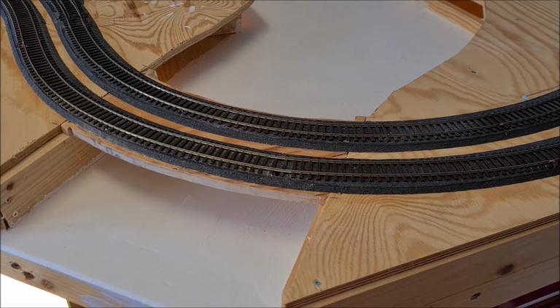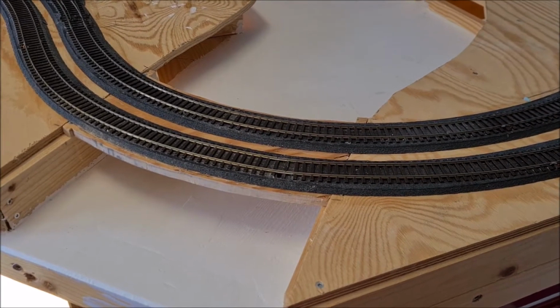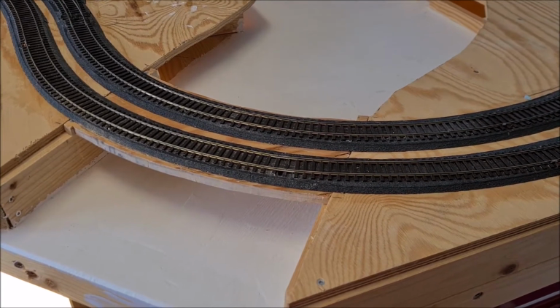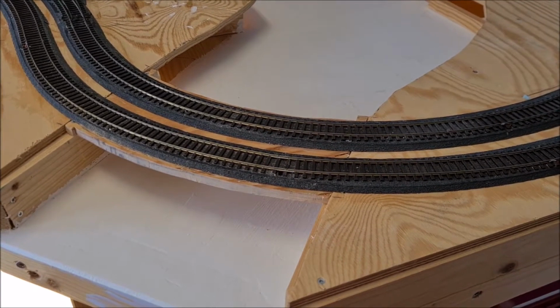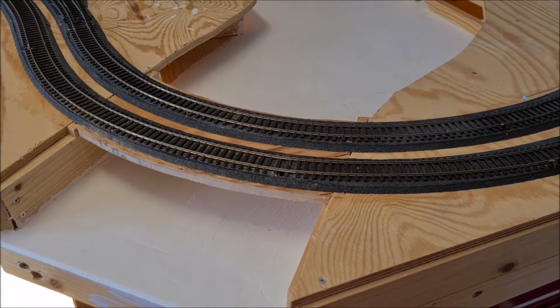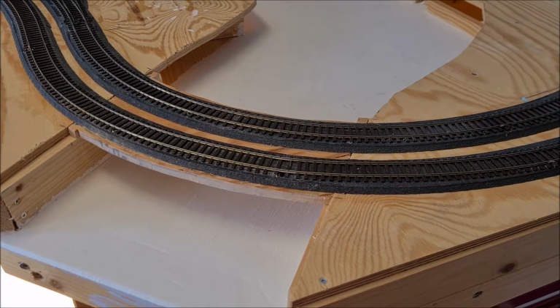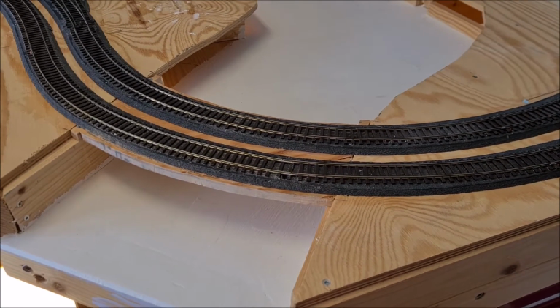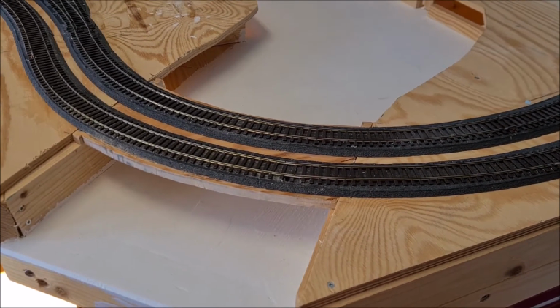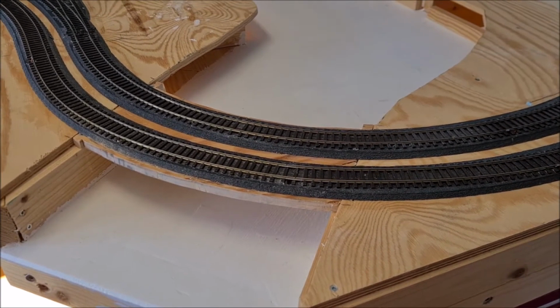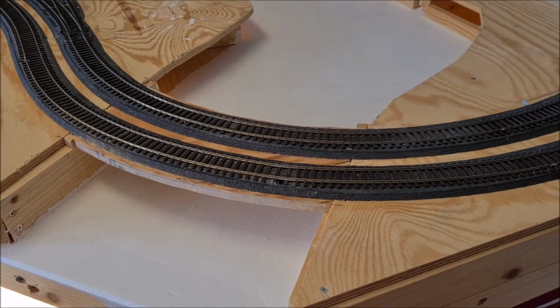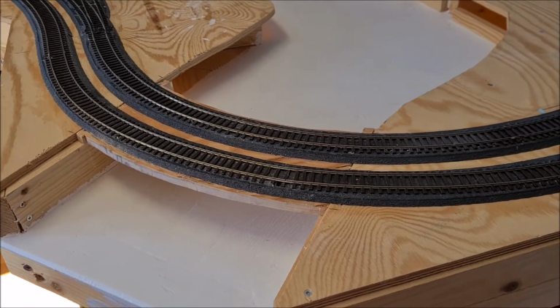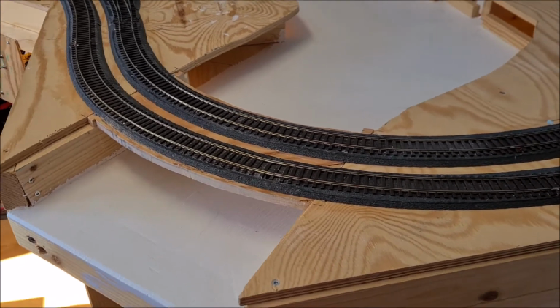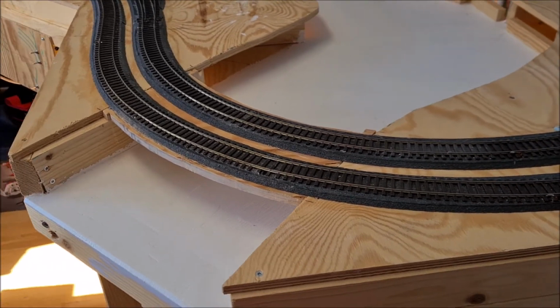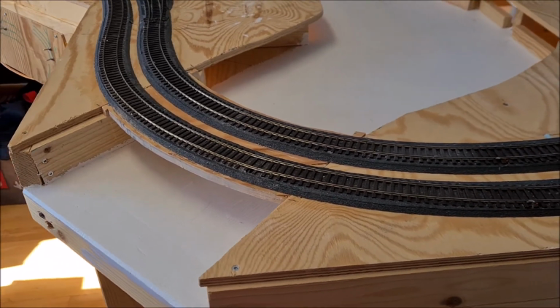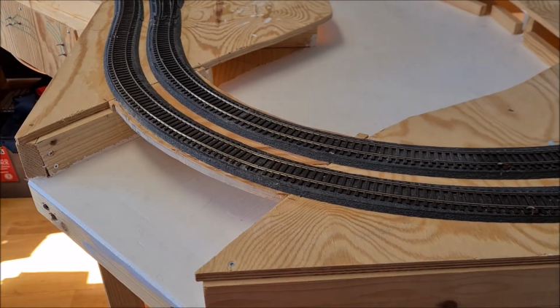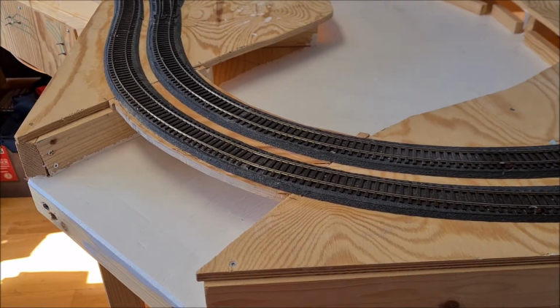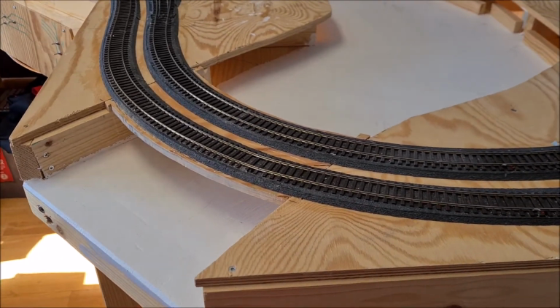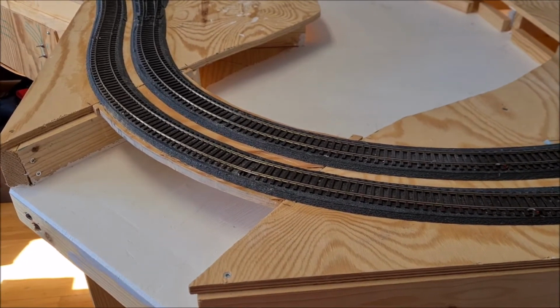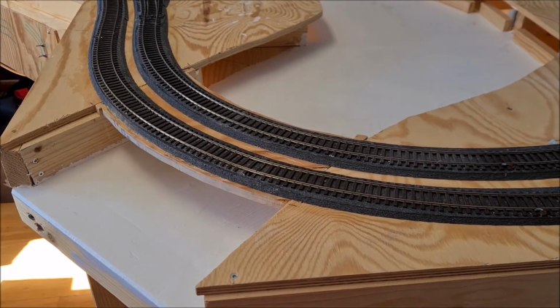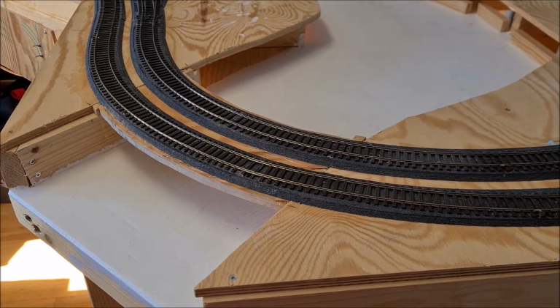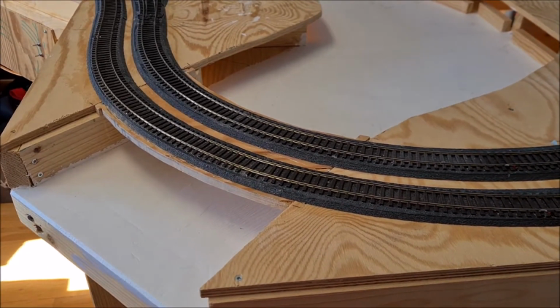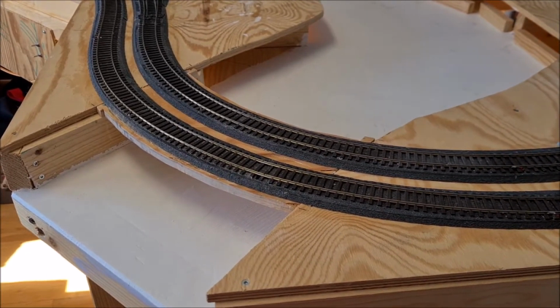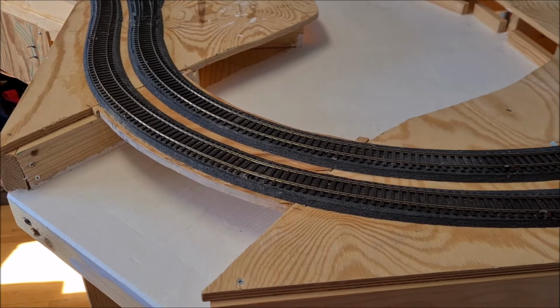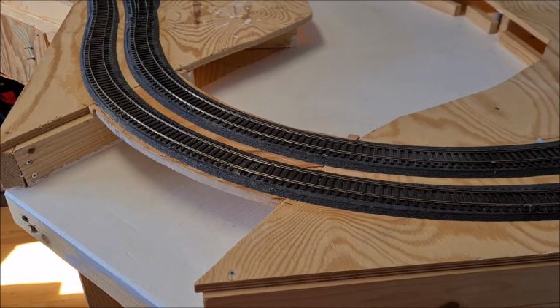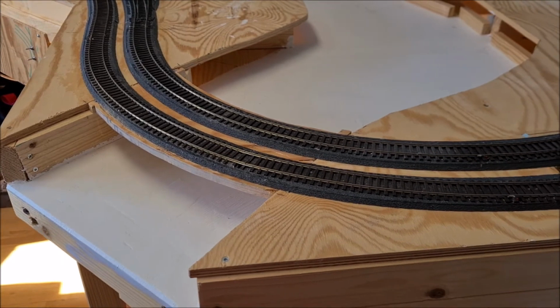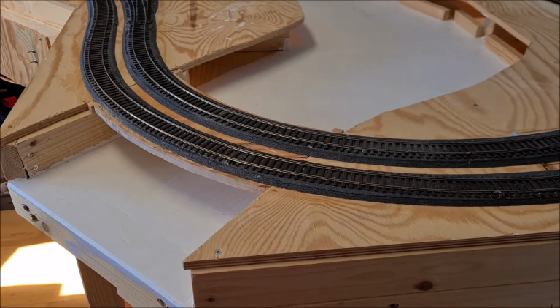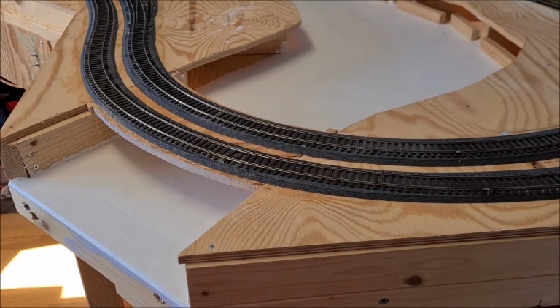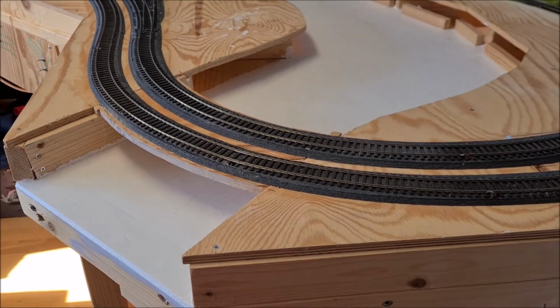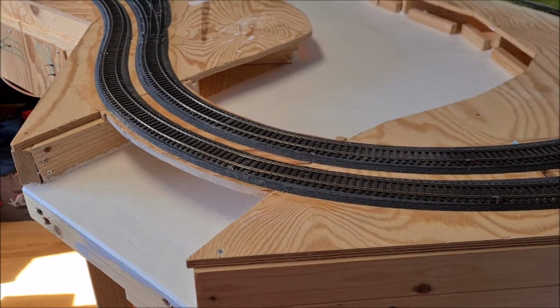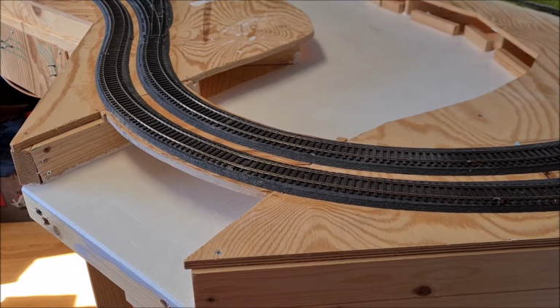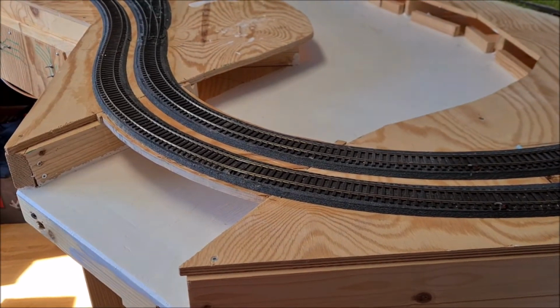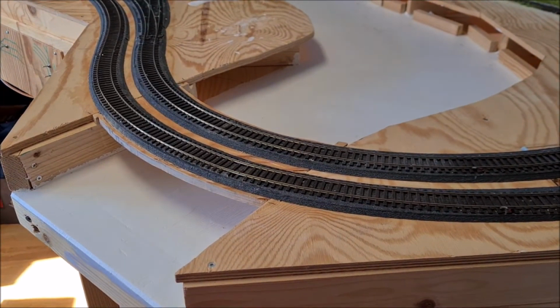Hello everybody, once again welcome back to the layout. Today I'm going to start with a new project which is building a bridge in this location.